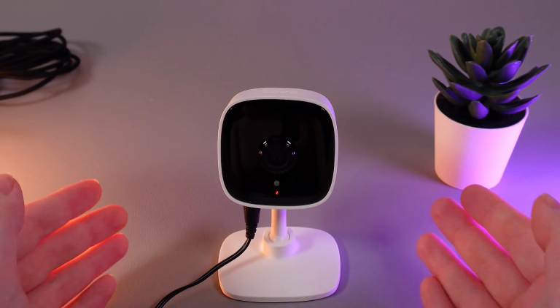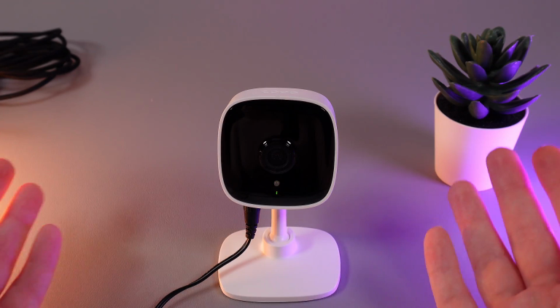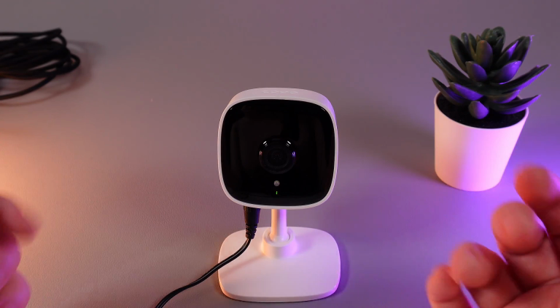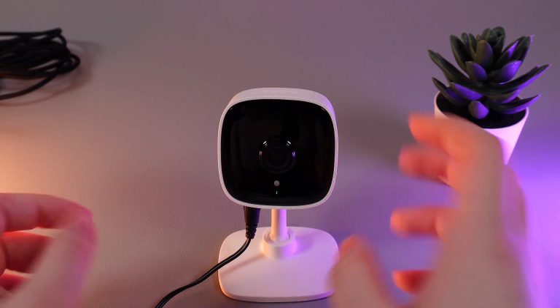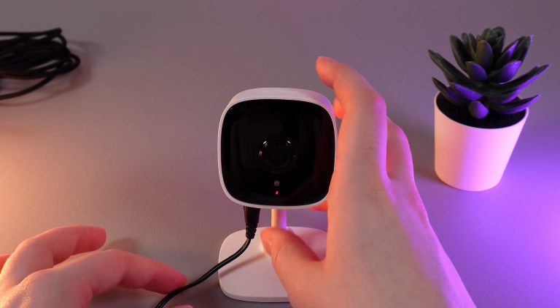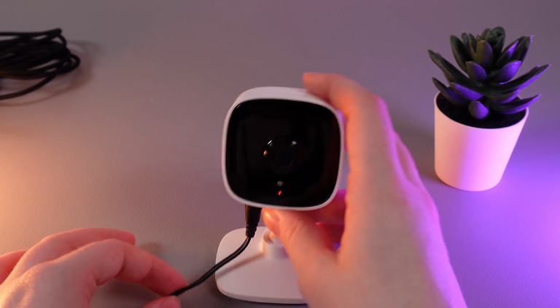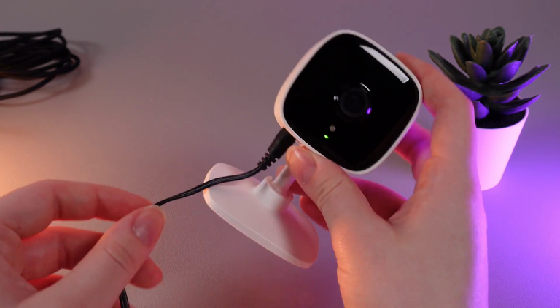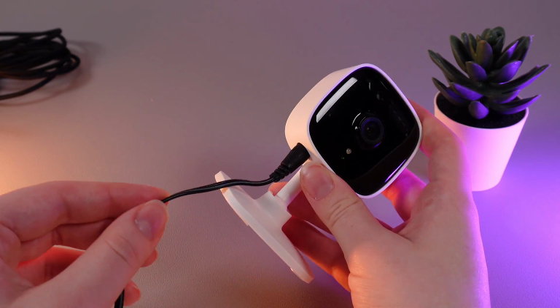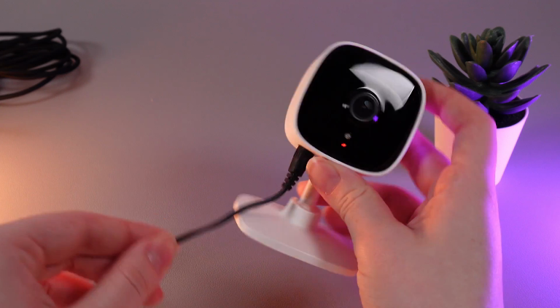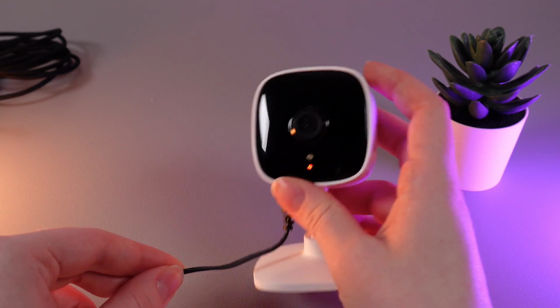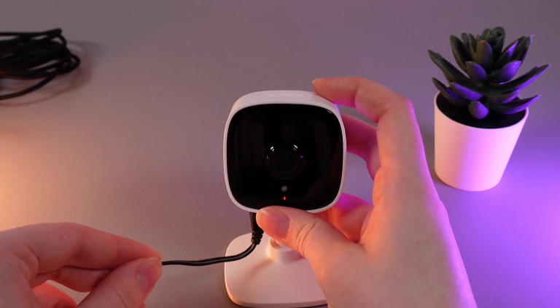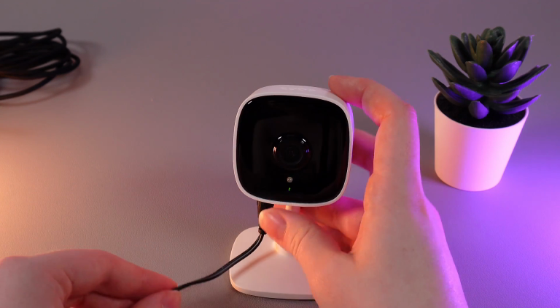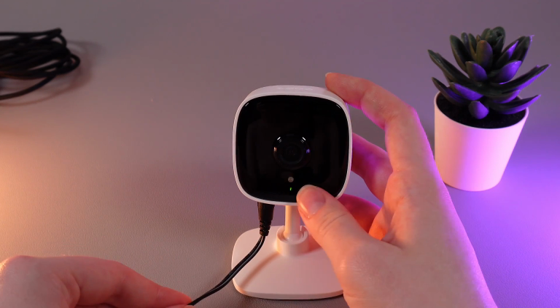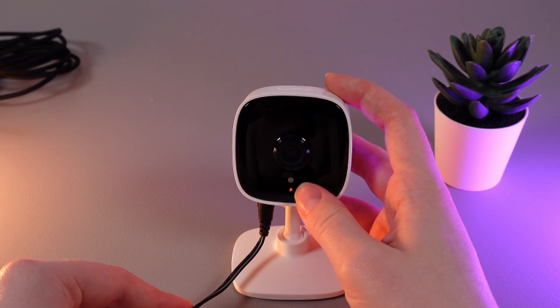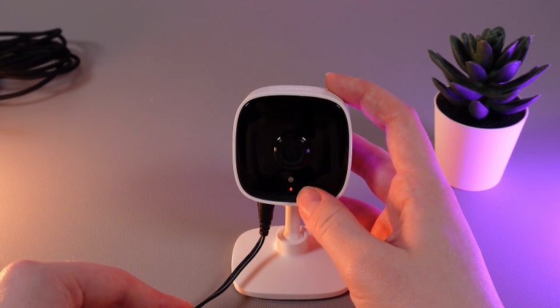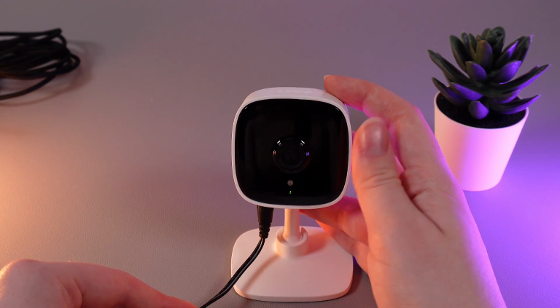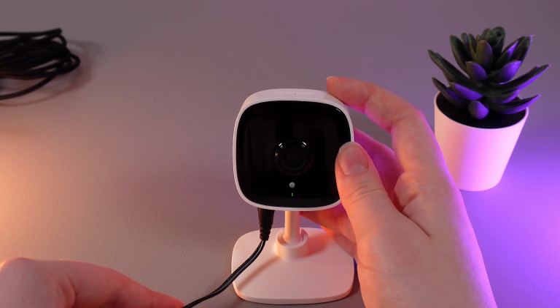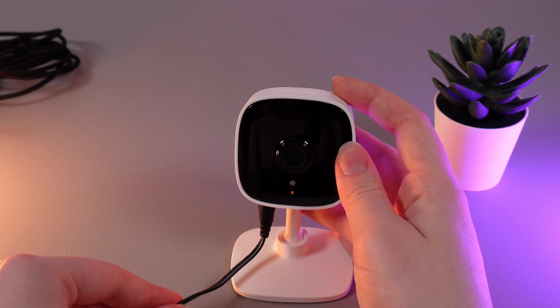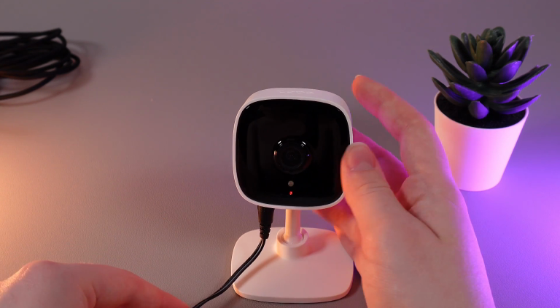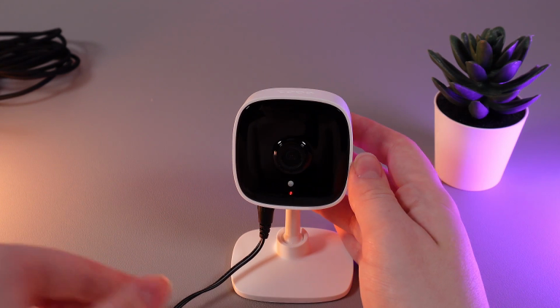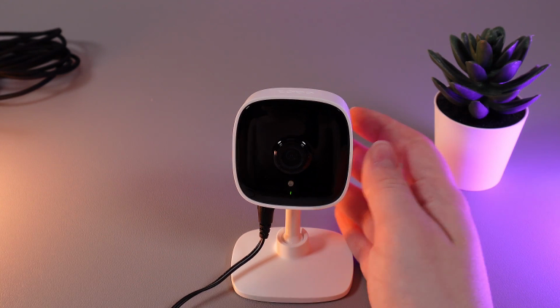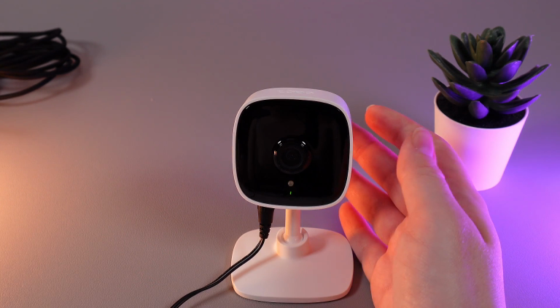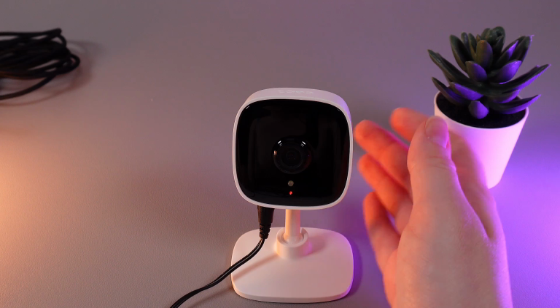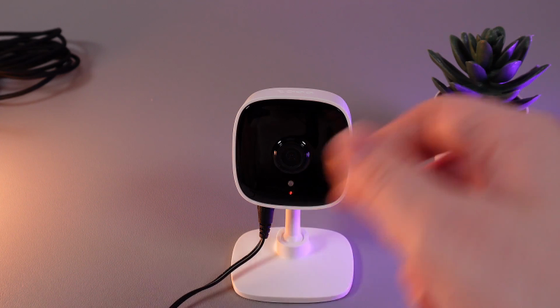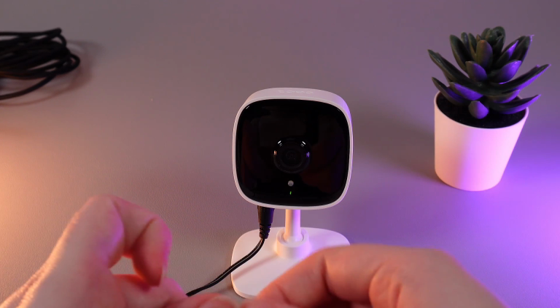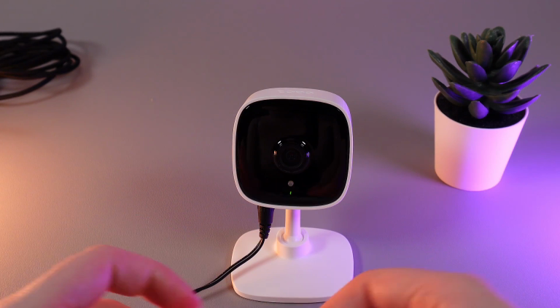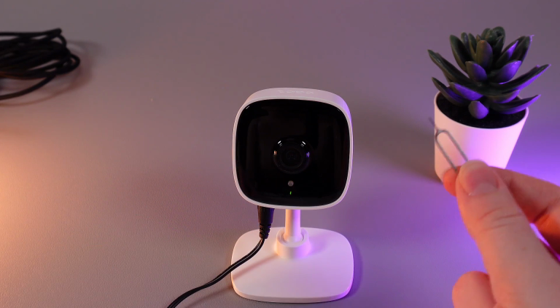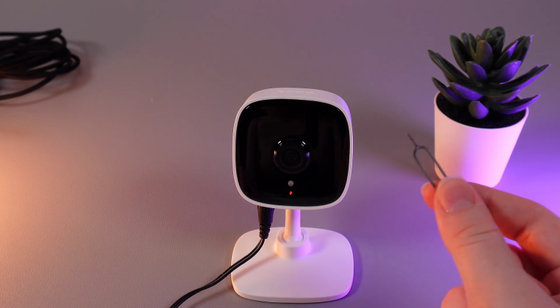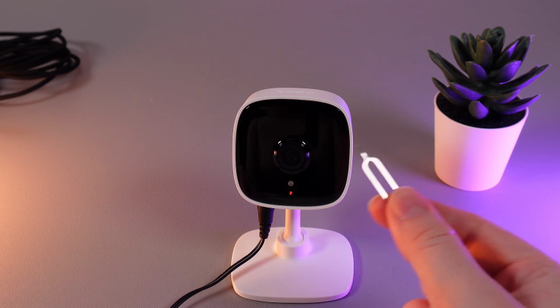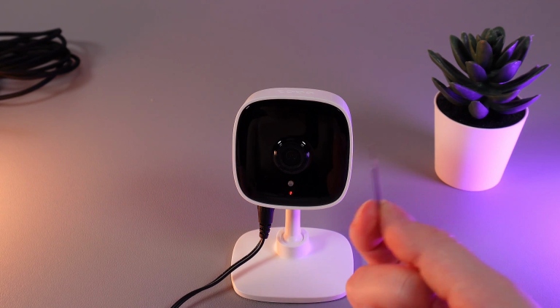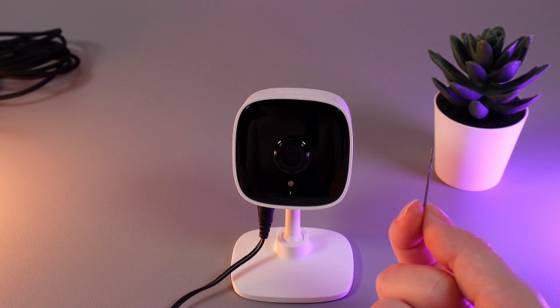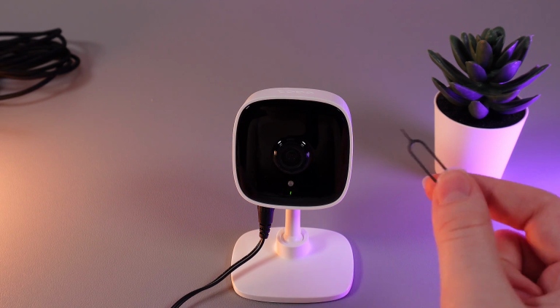As a first step, make sure that your camera is connected to the source of power and you can see the LED status right here. Now, we would need to find any pin or needle that you have in your house. For example, I will take this one.